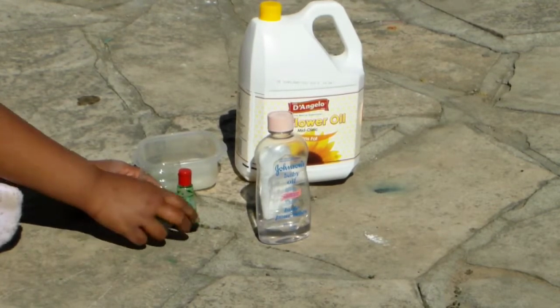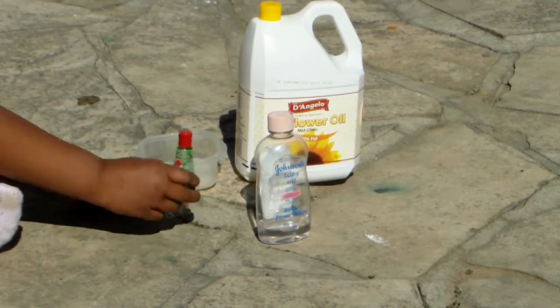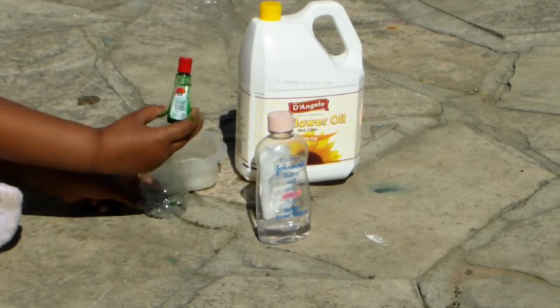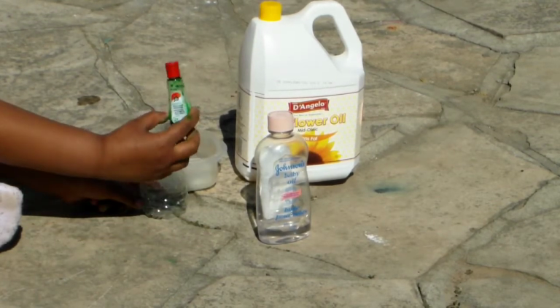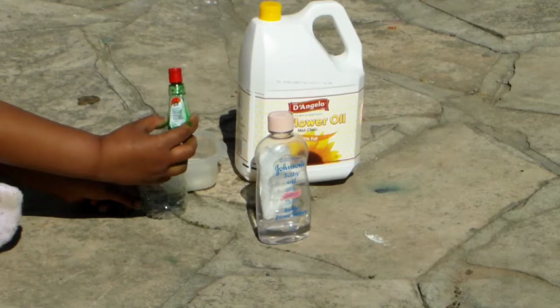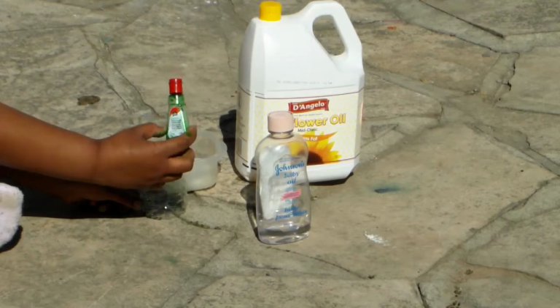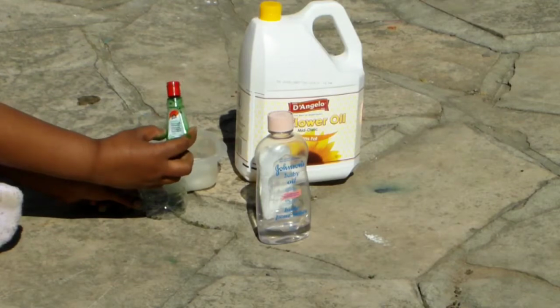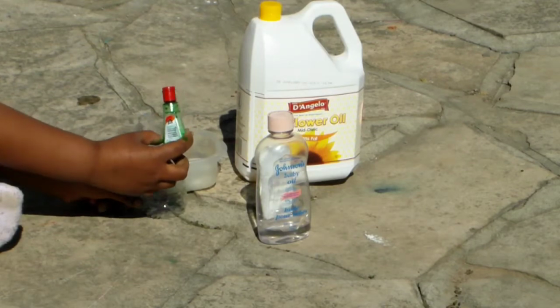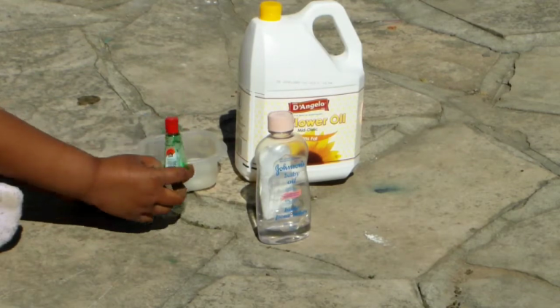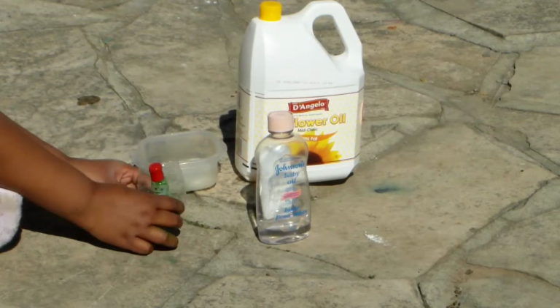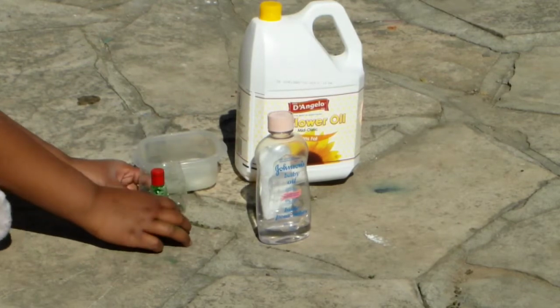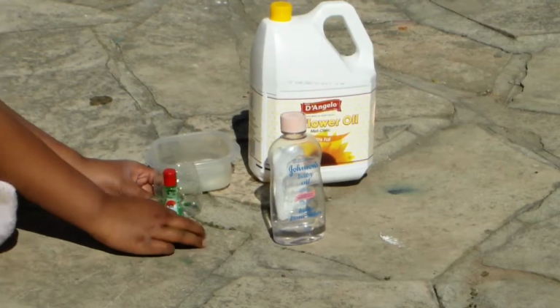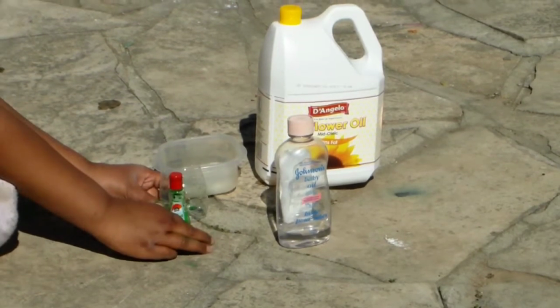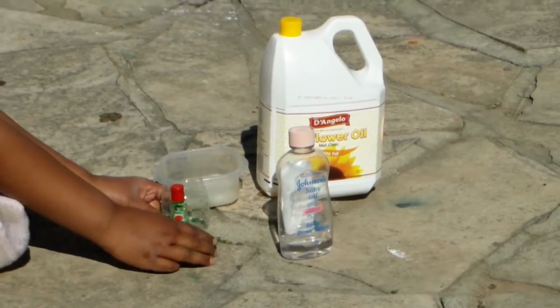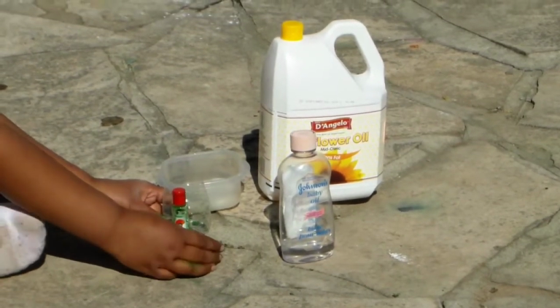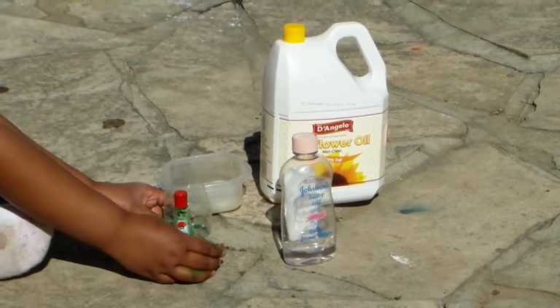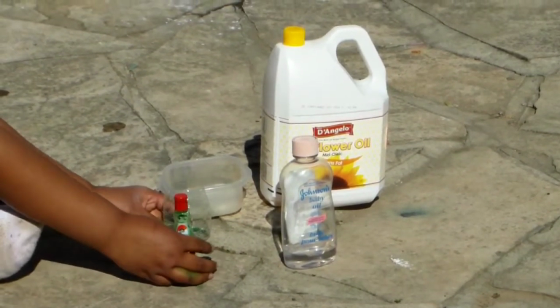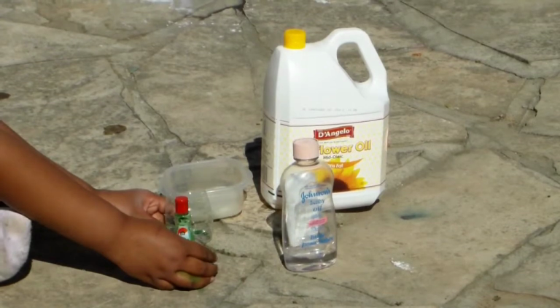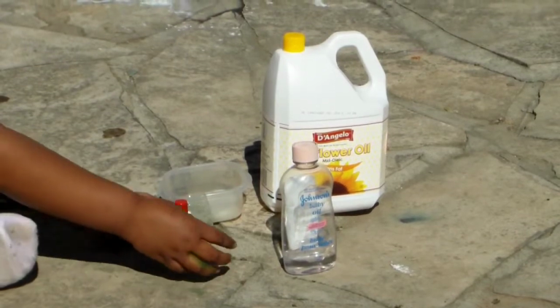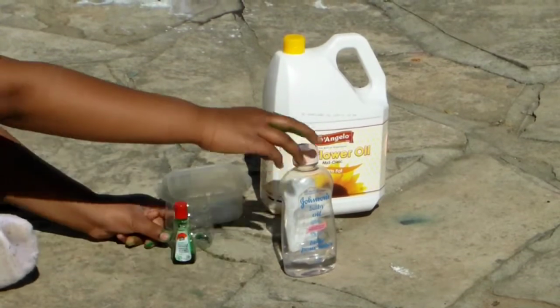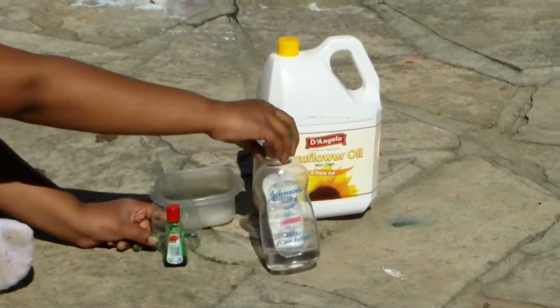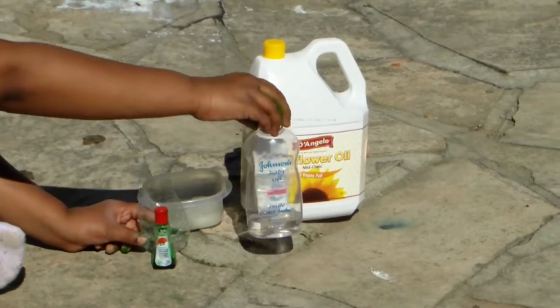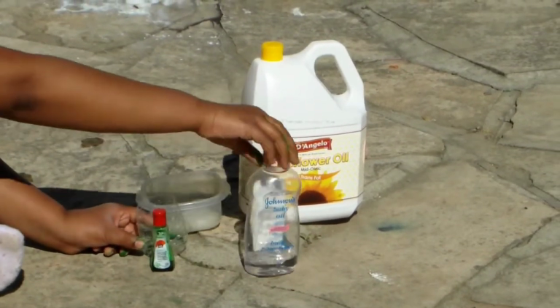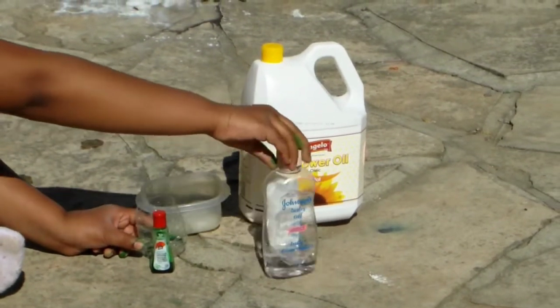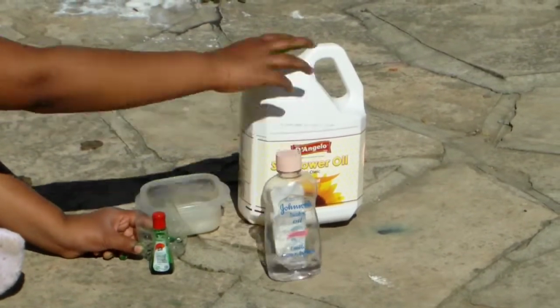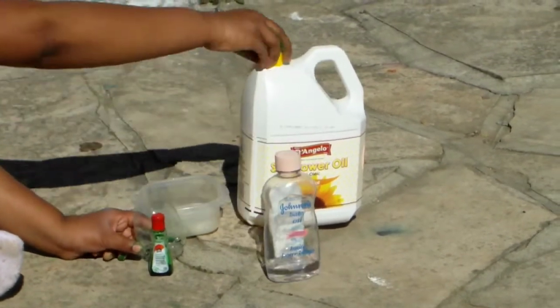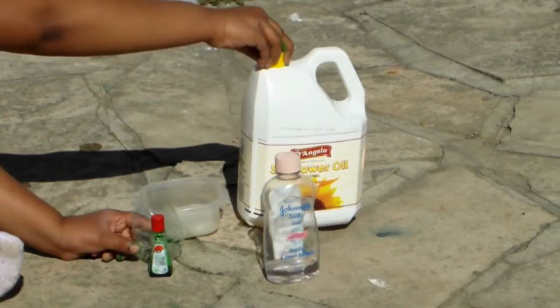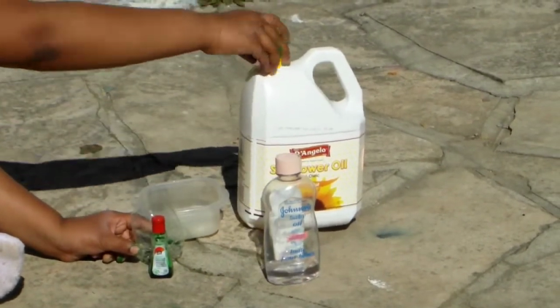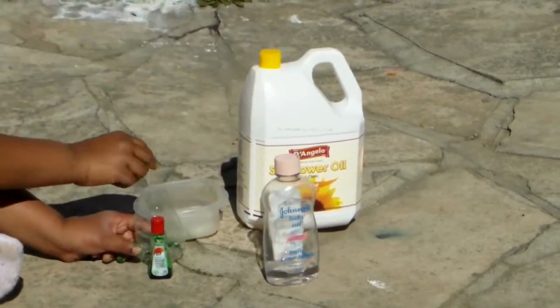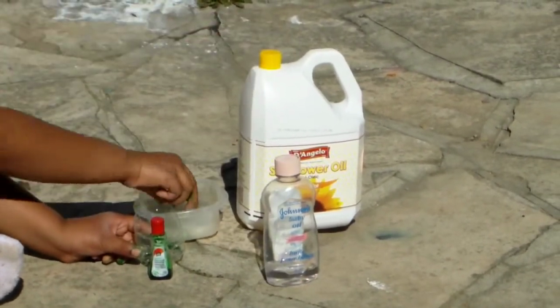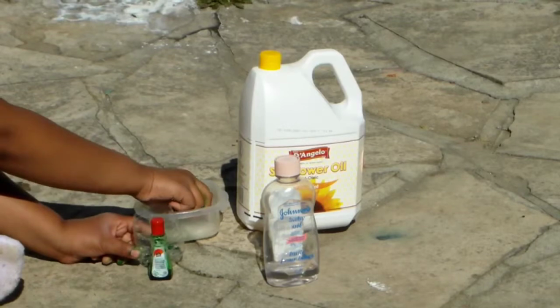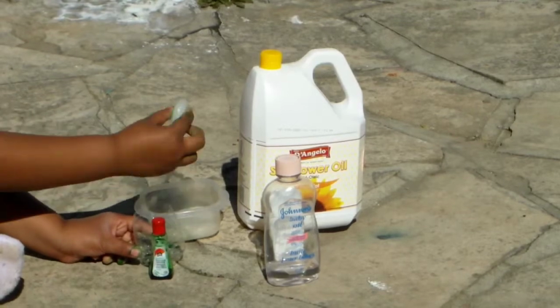So what you'll need is green food colouring — you can choose any colour, but choose a dark one so you can actually see the water — baby oil, sunflower oil, and ice.